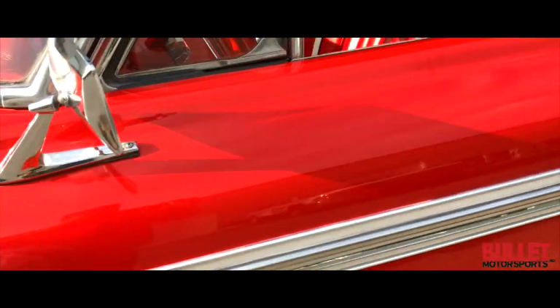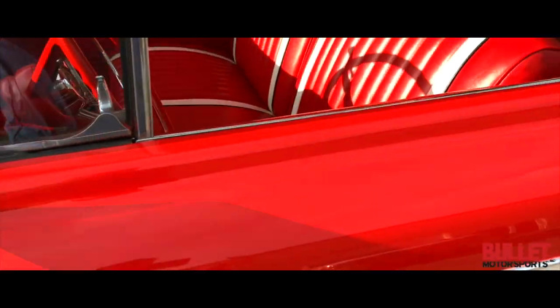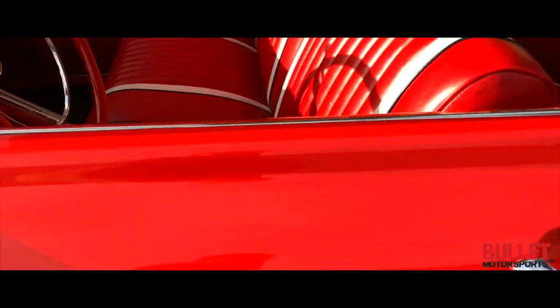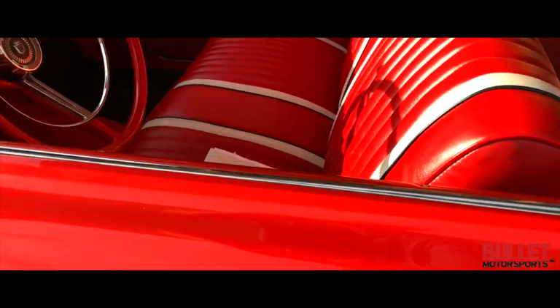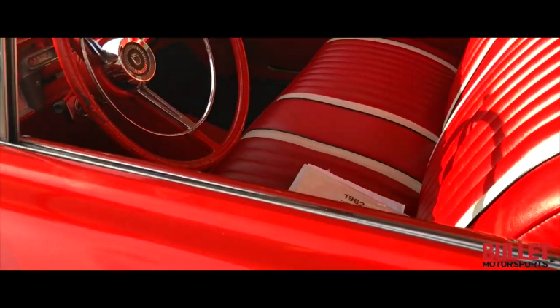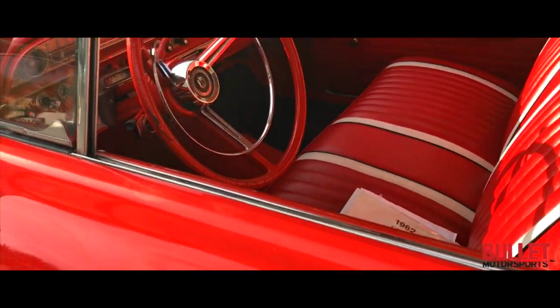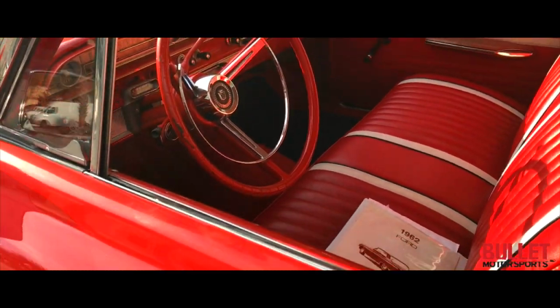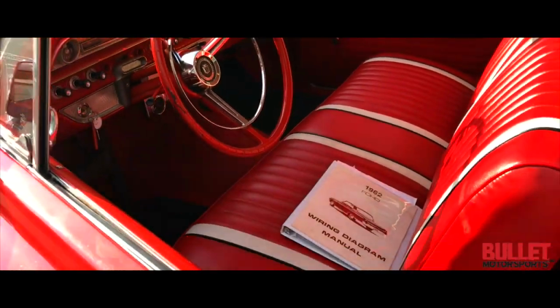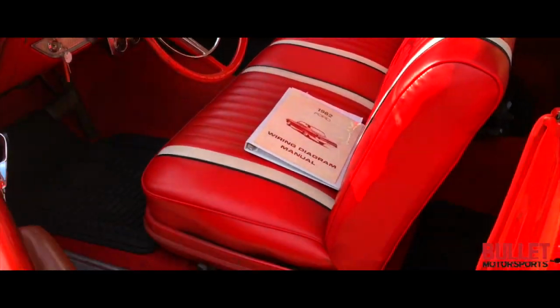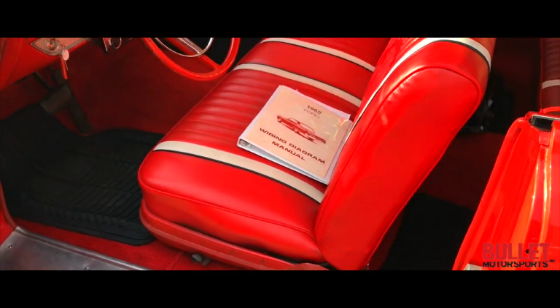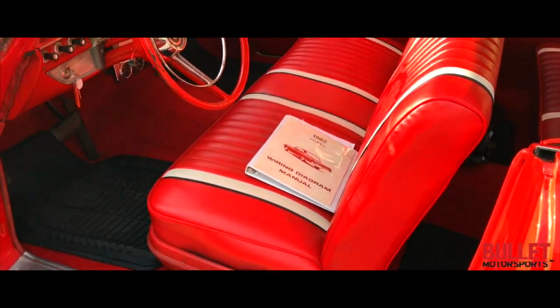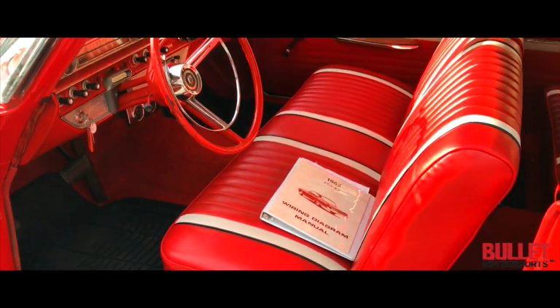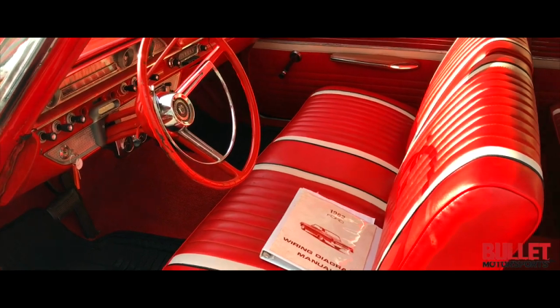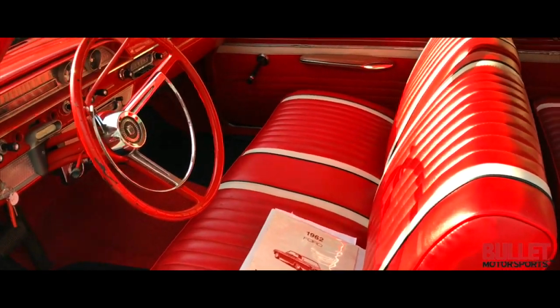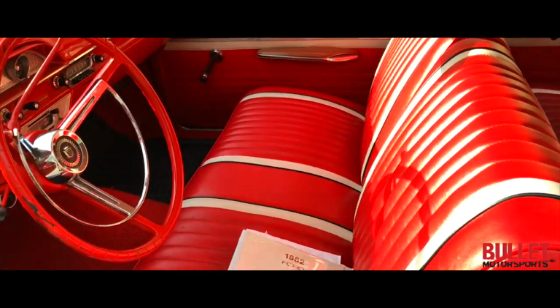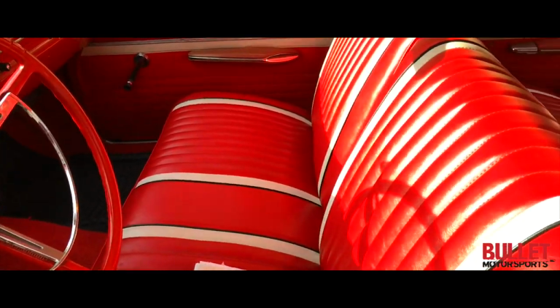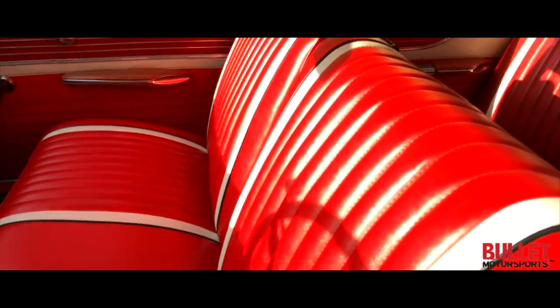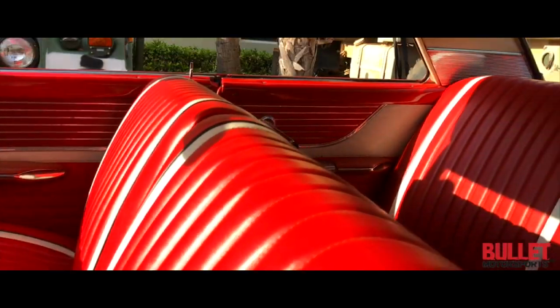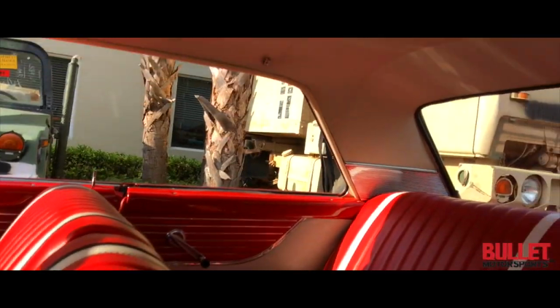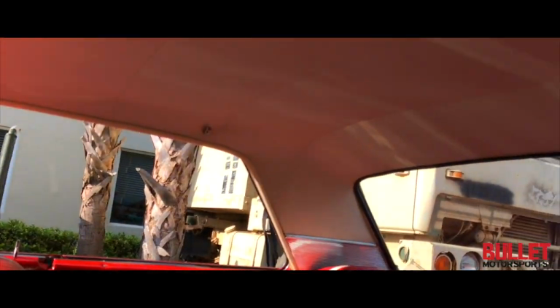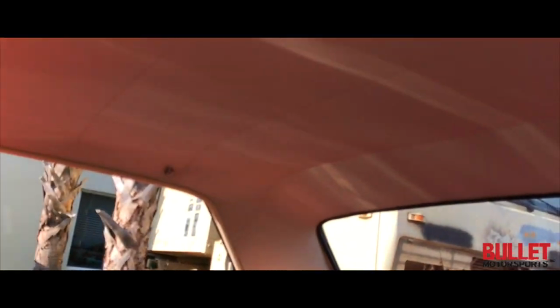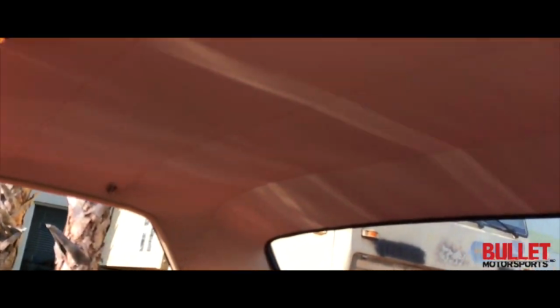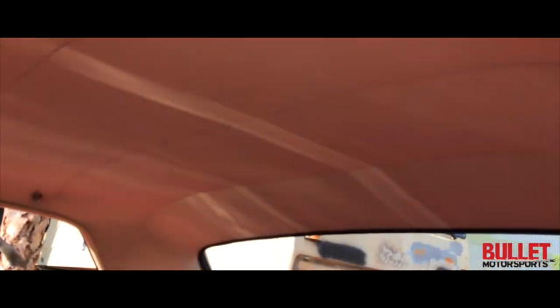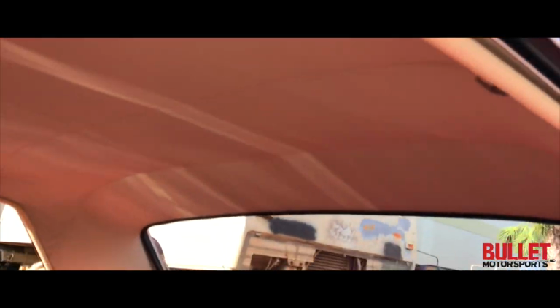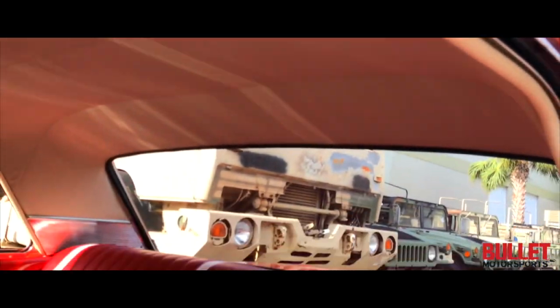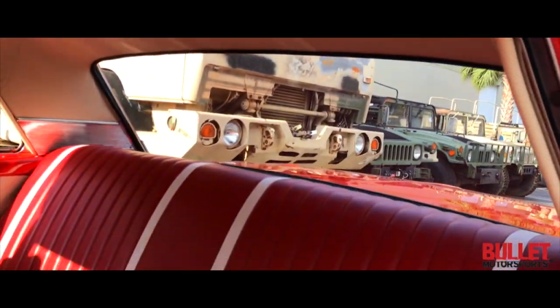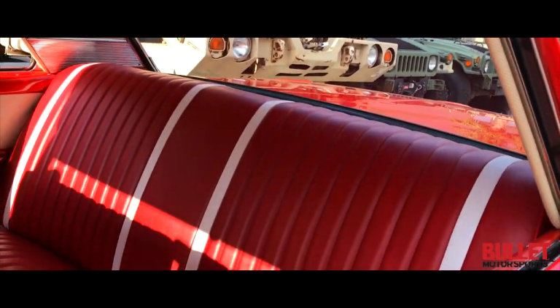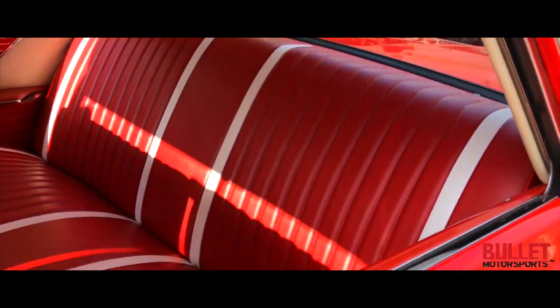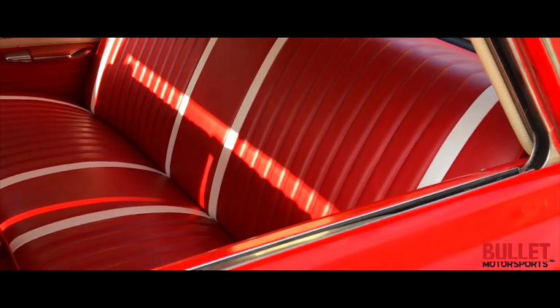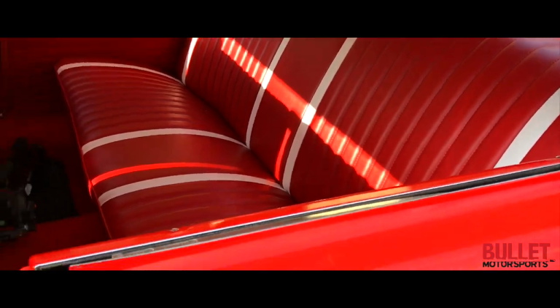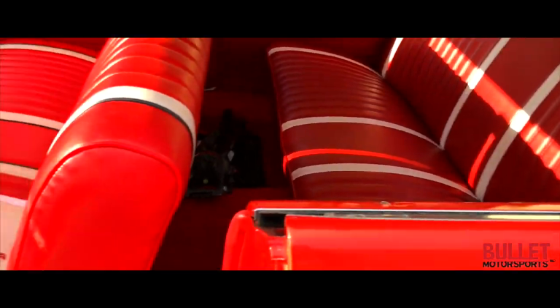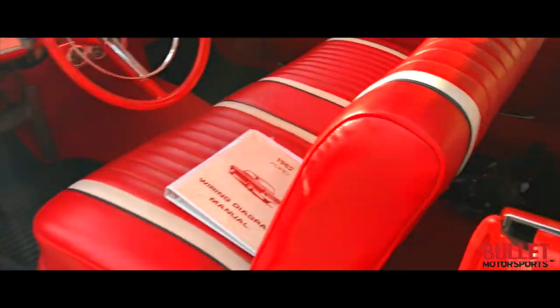Interior — unbelievable. Take a look at that. The headliner looks great. All the door cards look good as well.